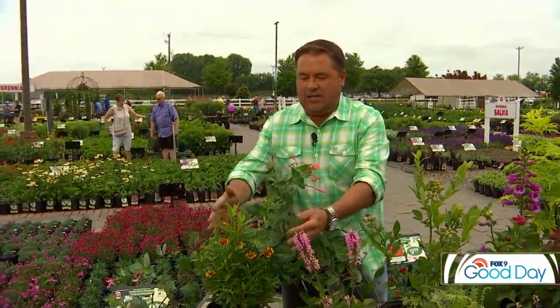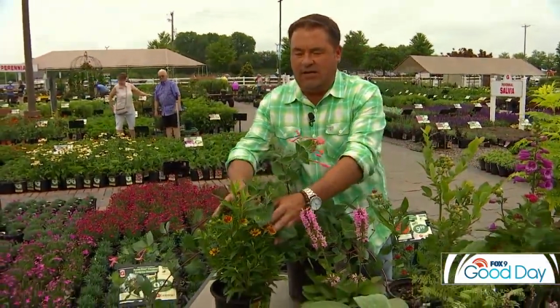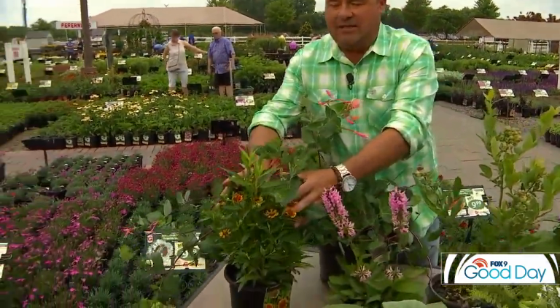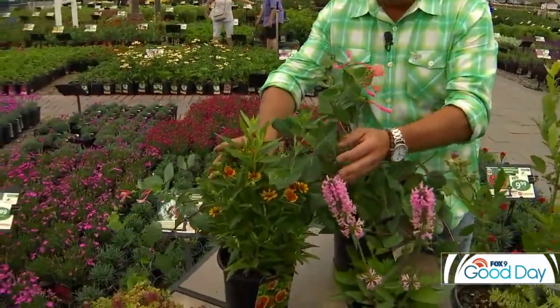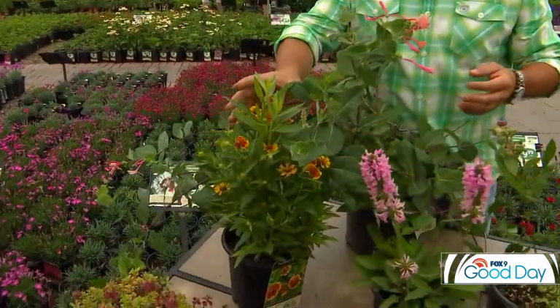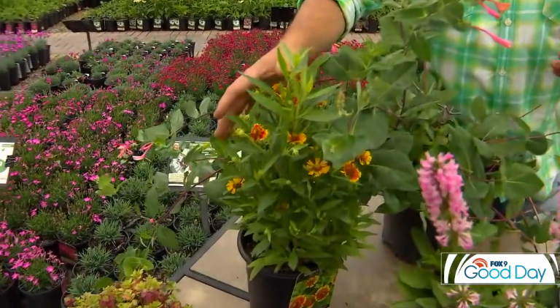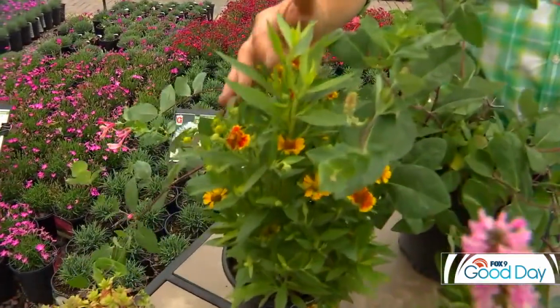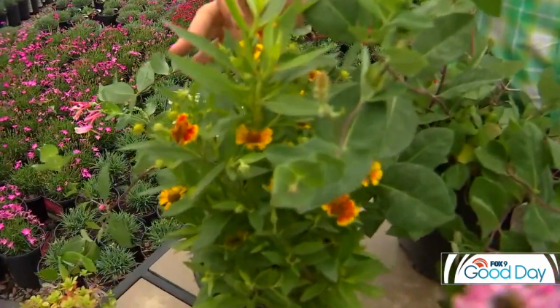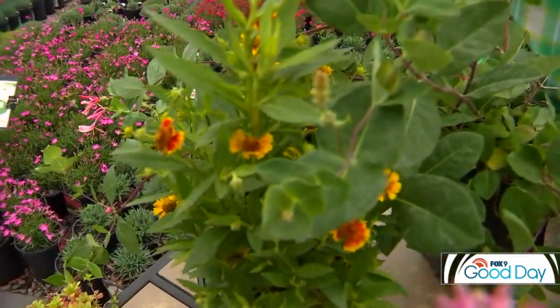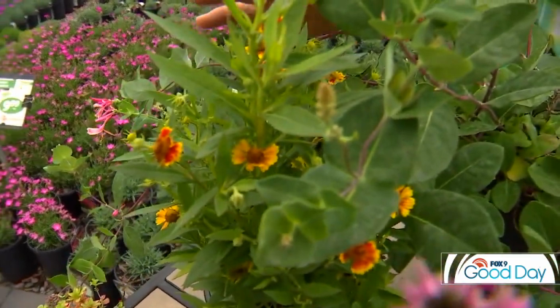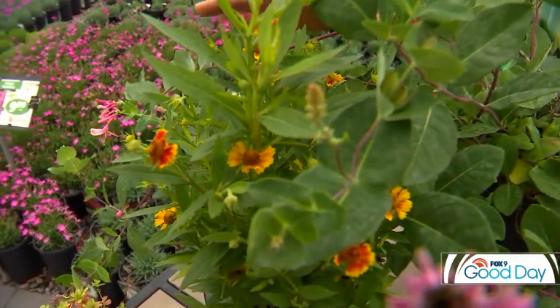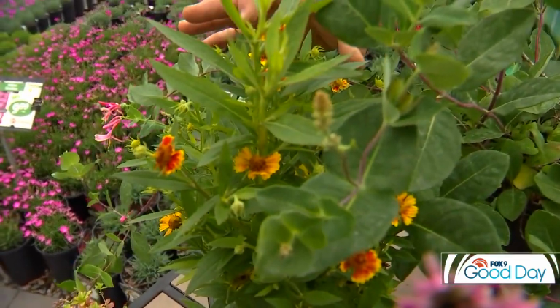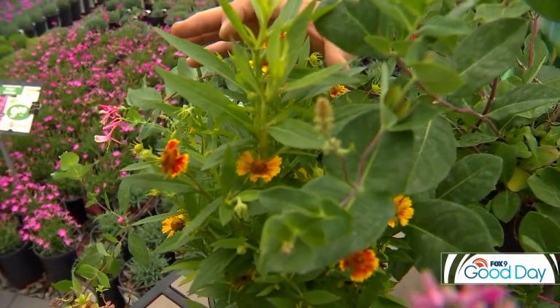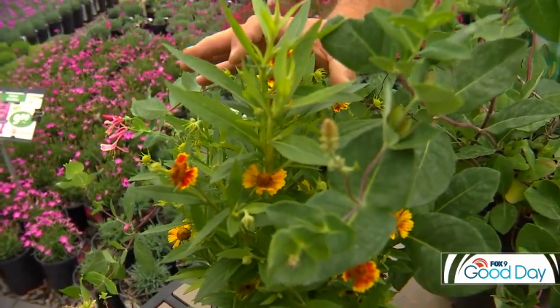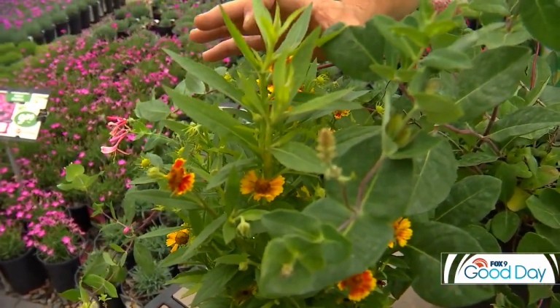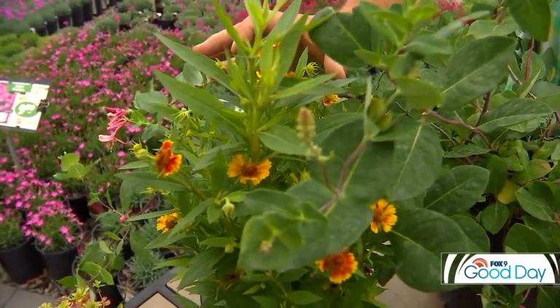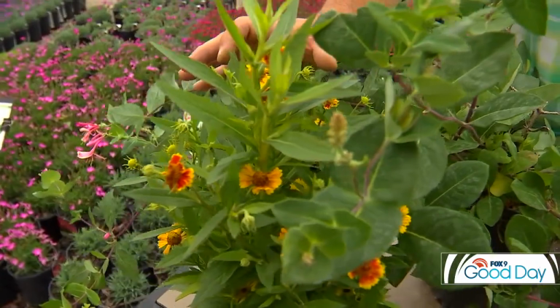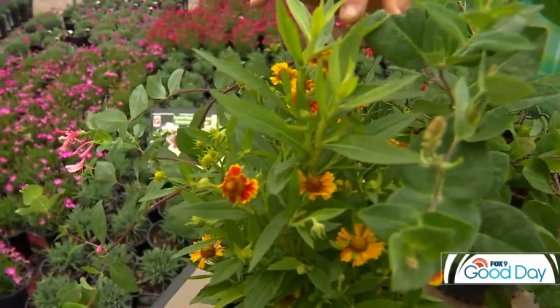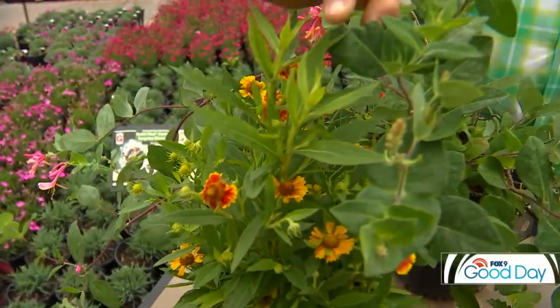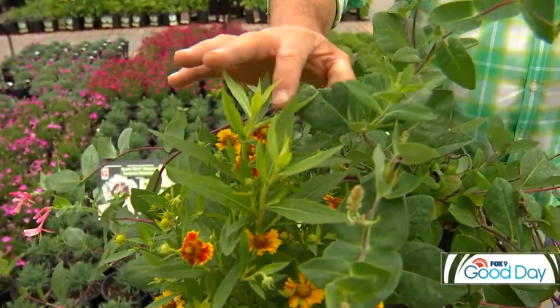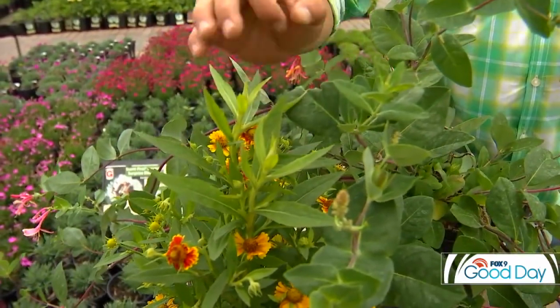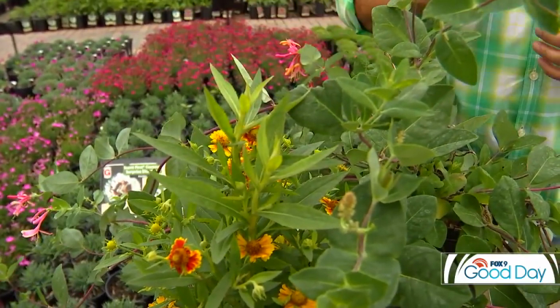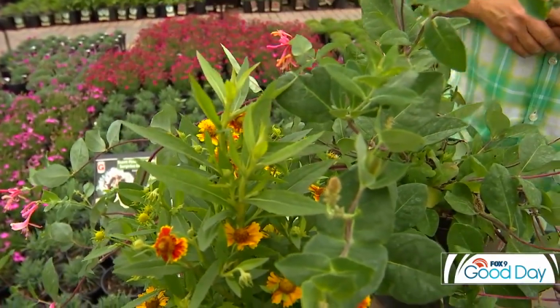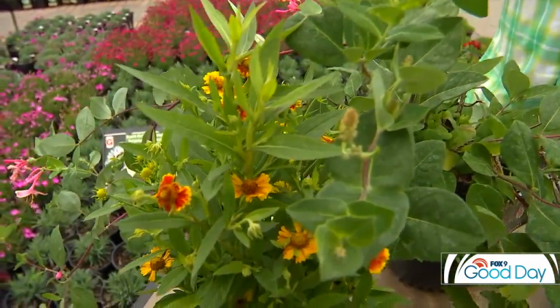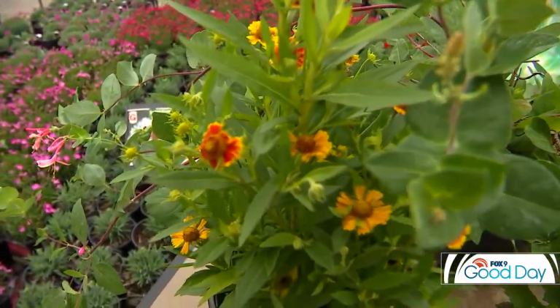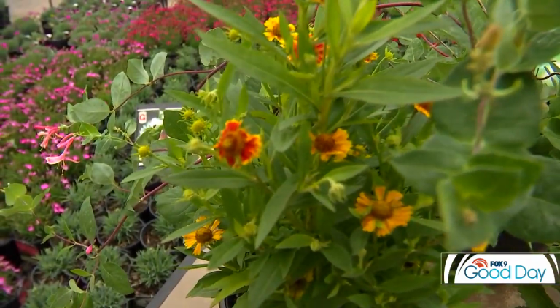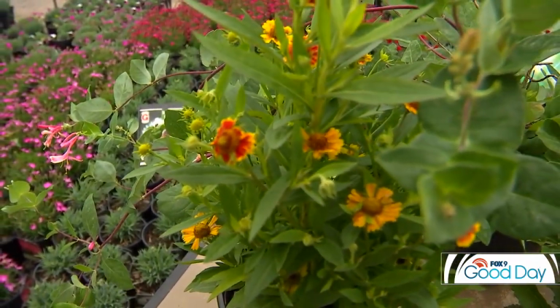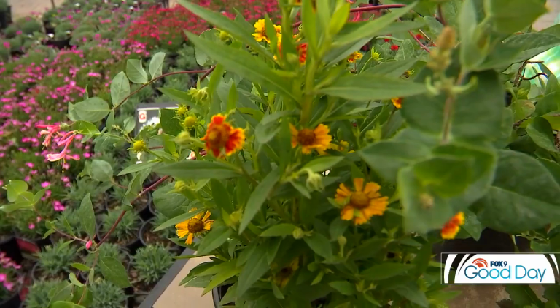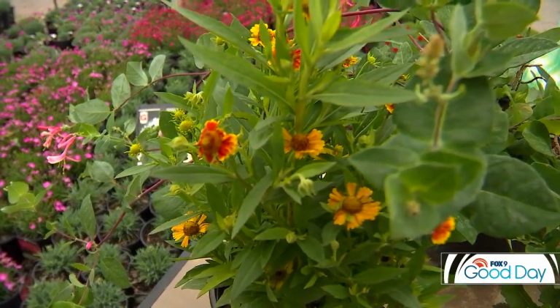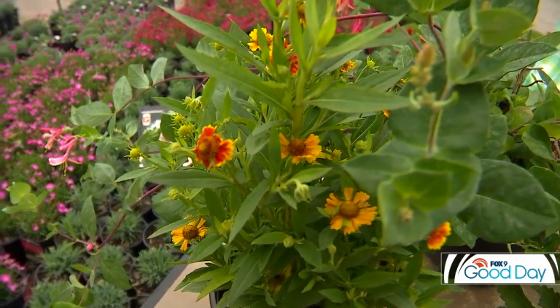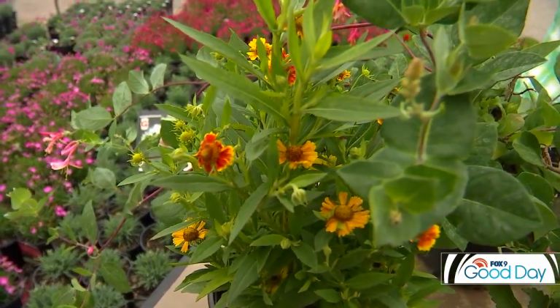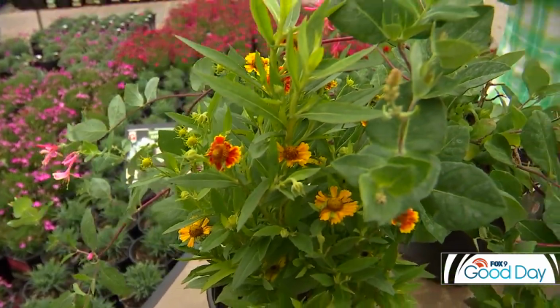The next one here is helenium. It has a very airy habit, and probably looks a lot like coreopsis — coreopsis being one of those popular ones. This one has a little daisy-like flower, blooms all summer long, and is a proven performer in the garden.